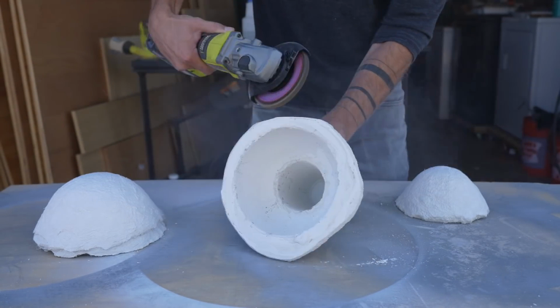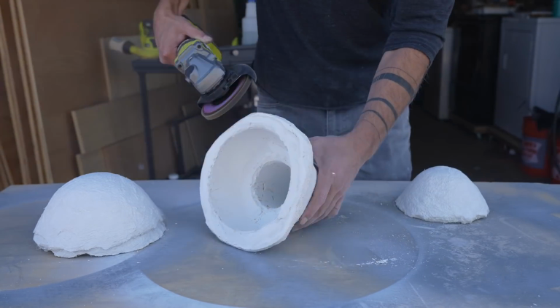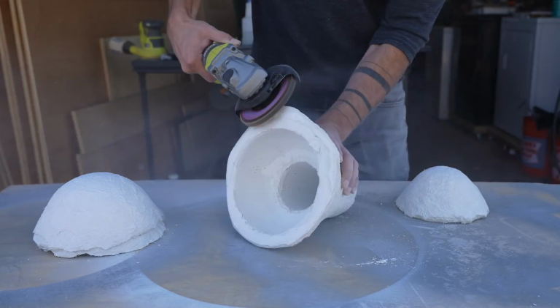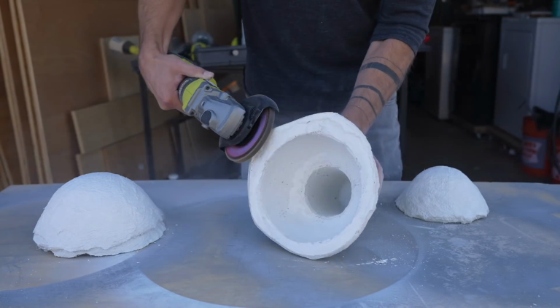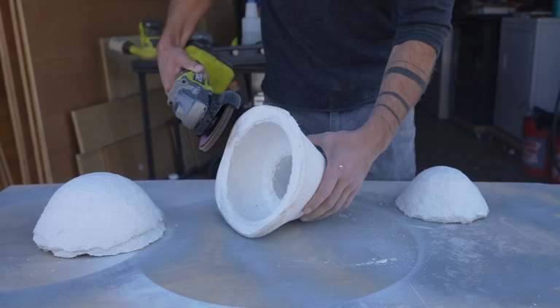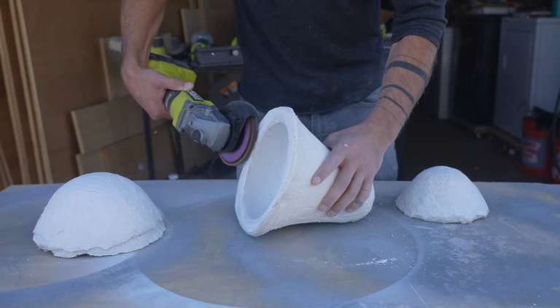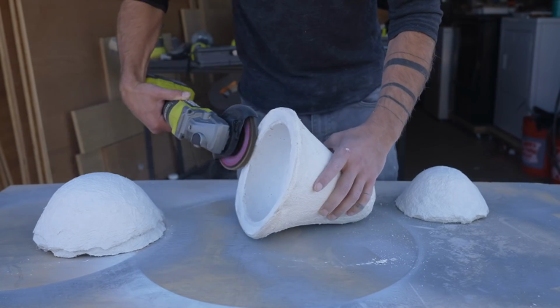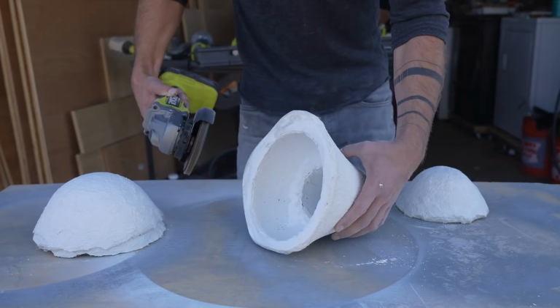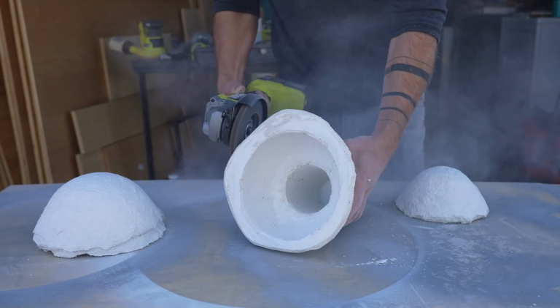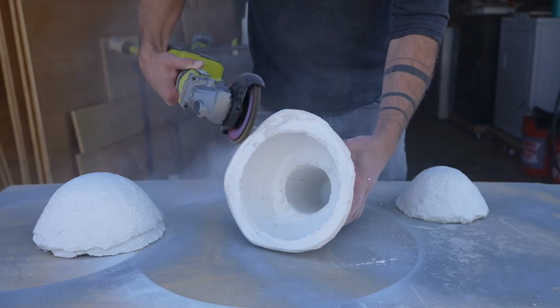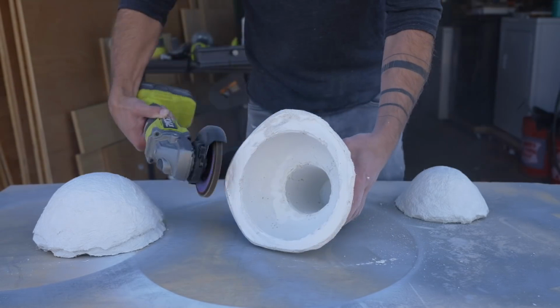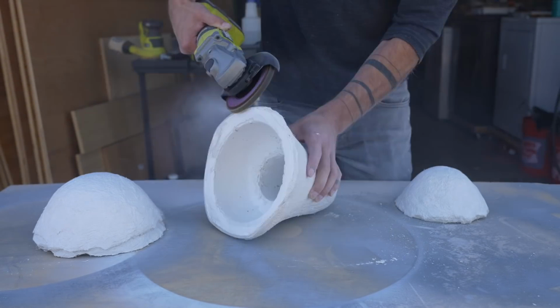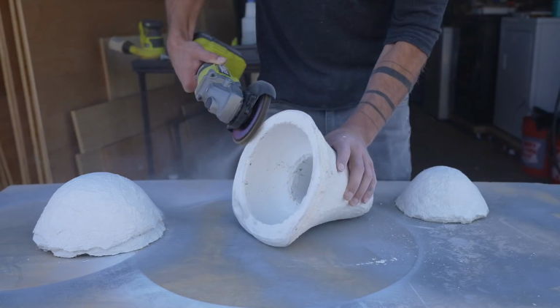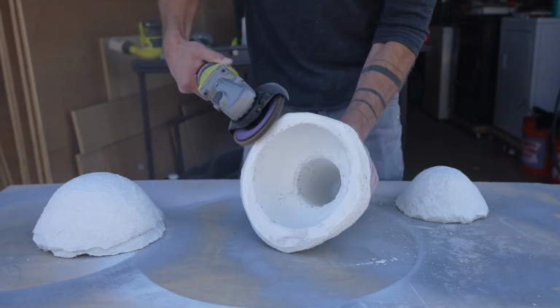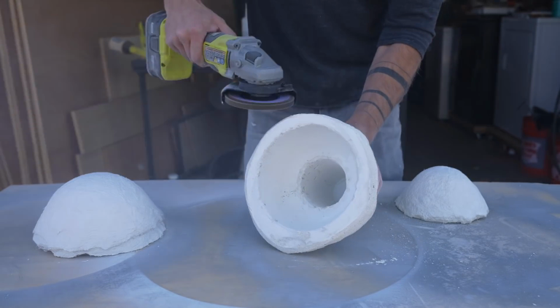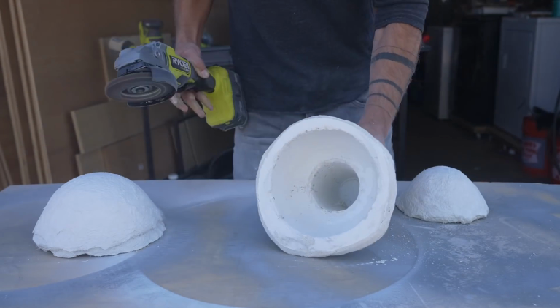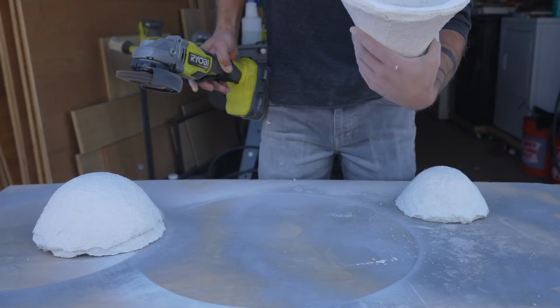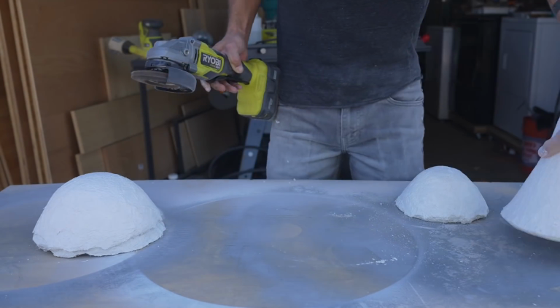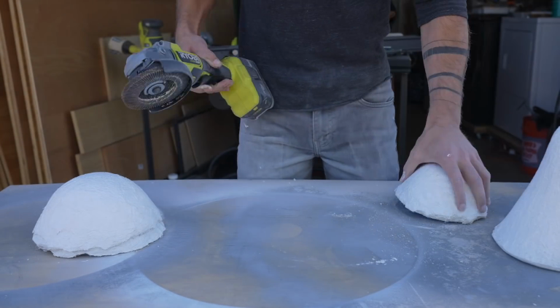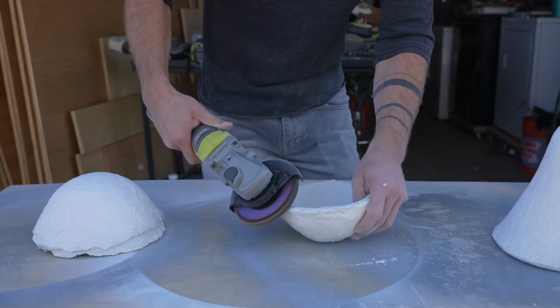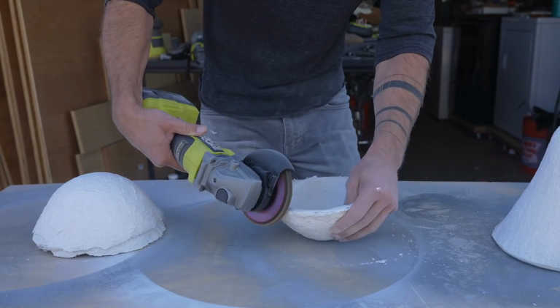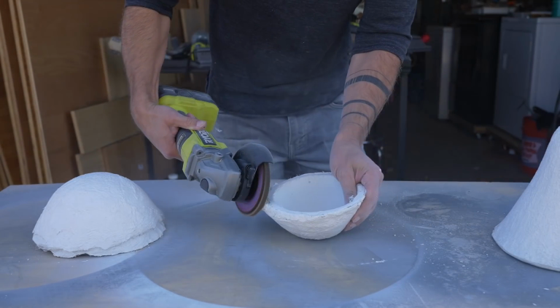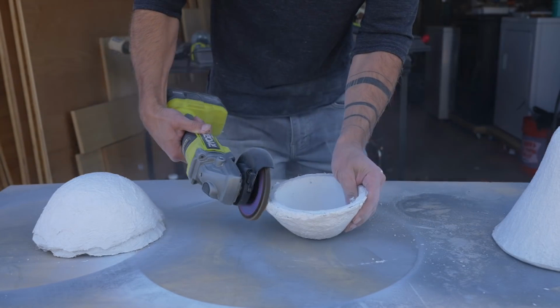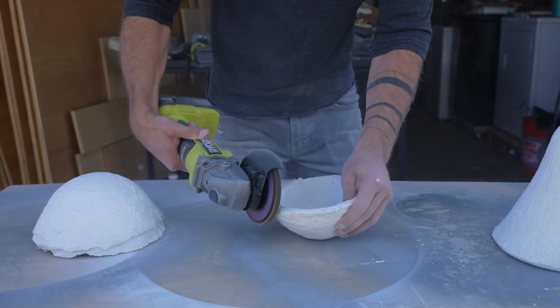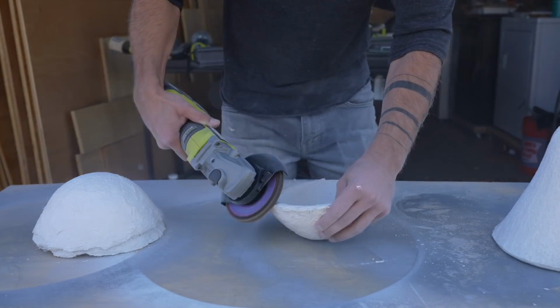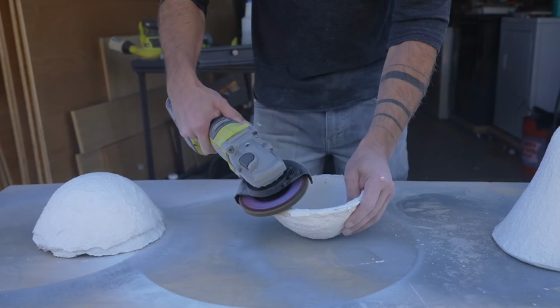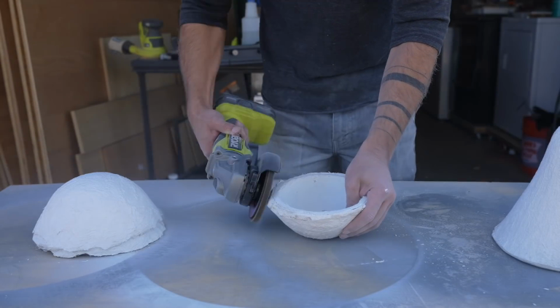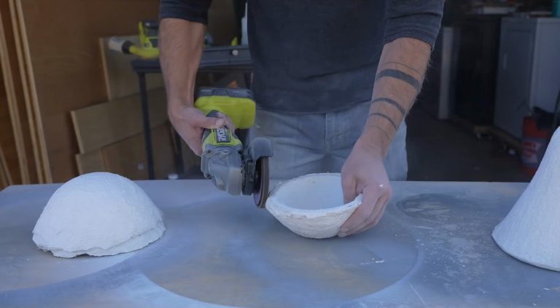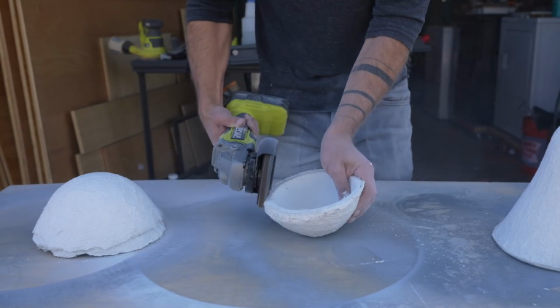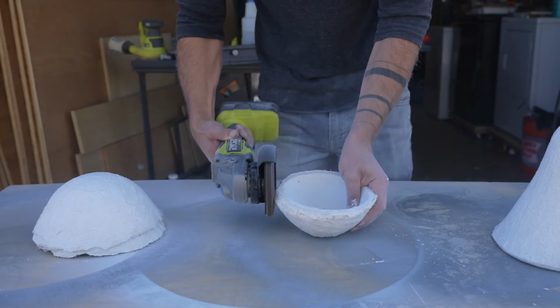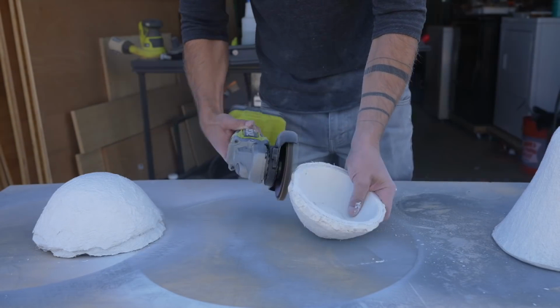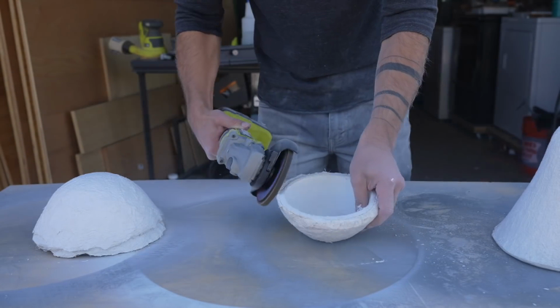There are a few different ways you can shape the plaster after you mold it. While it's still curing, you can cut it with a putty knife. Once it's fully cured, I like to shape it with an angle grinder — either a diamond blade for a straight cut, or a 40 grit flap disc. It just grinds right down.